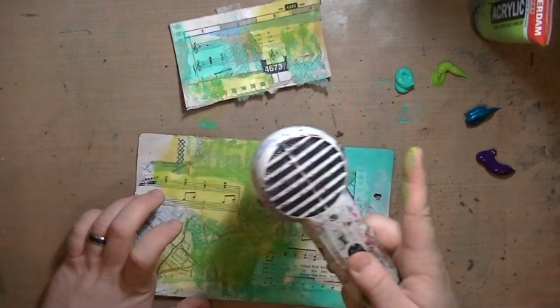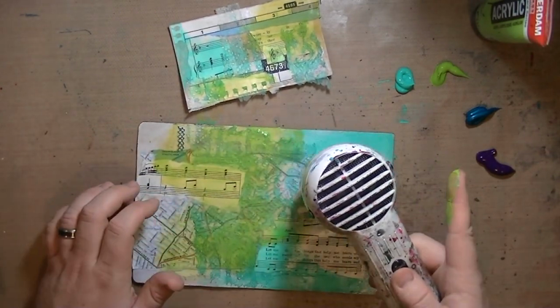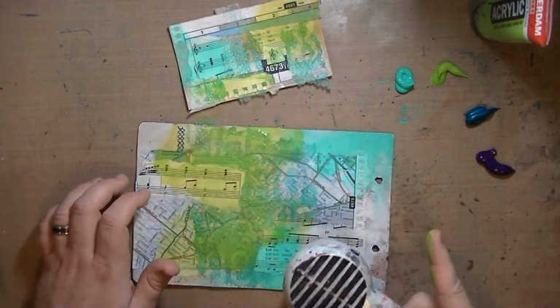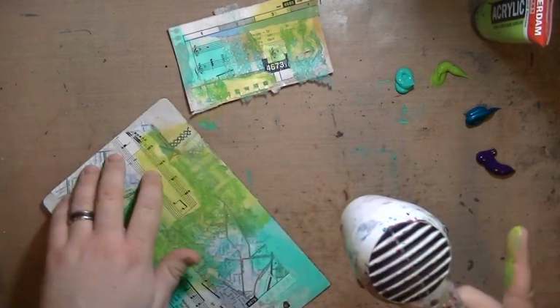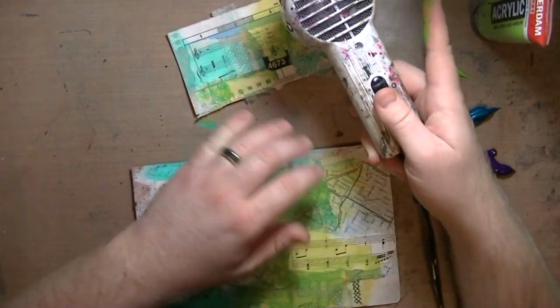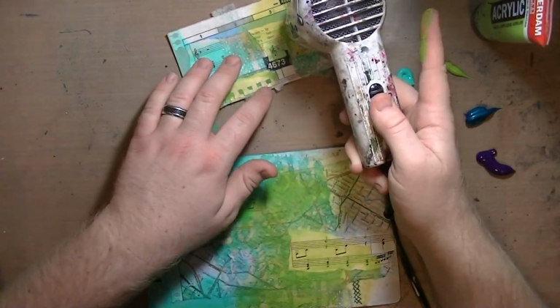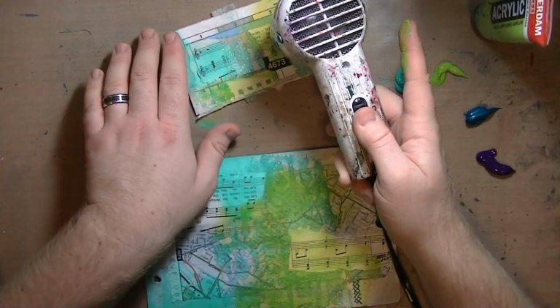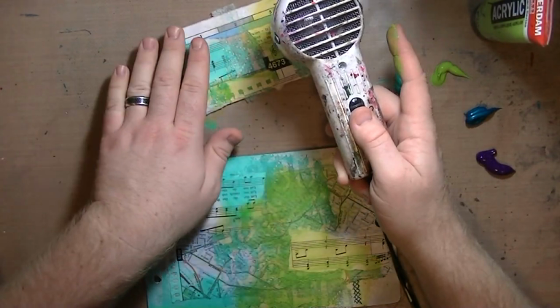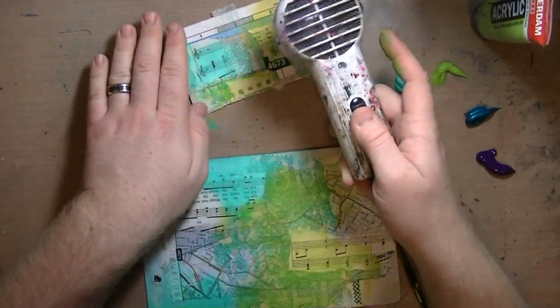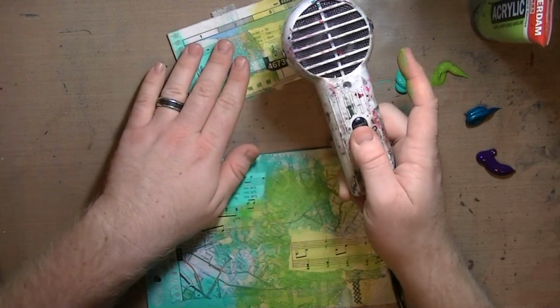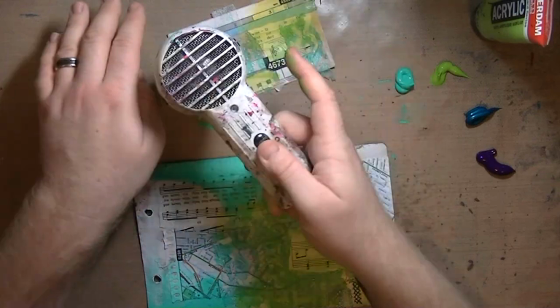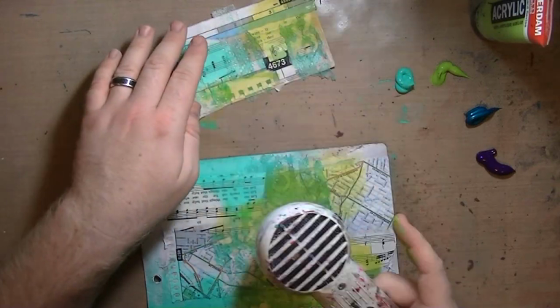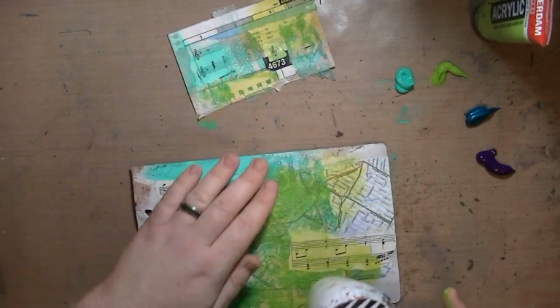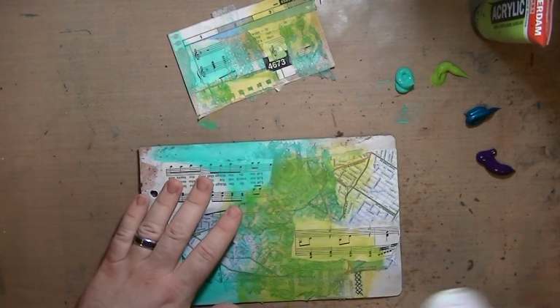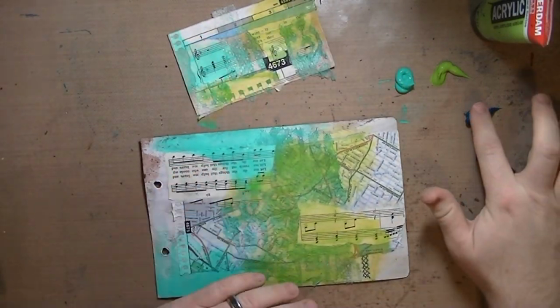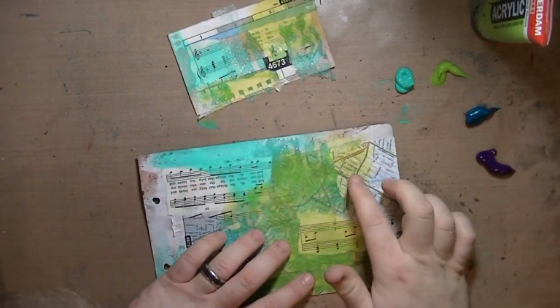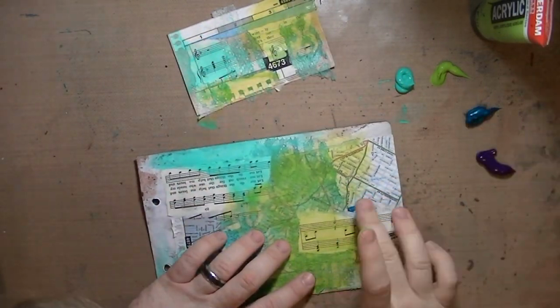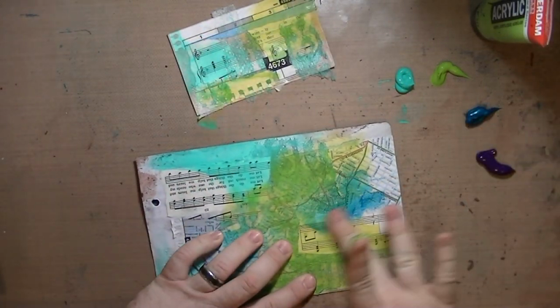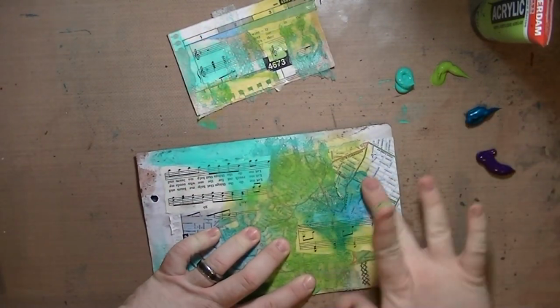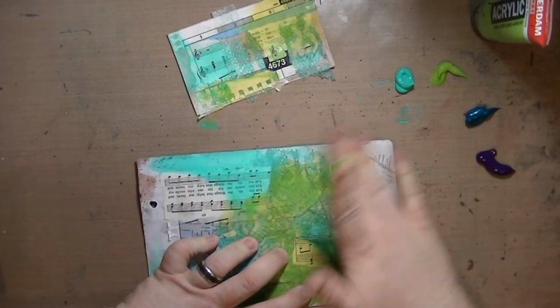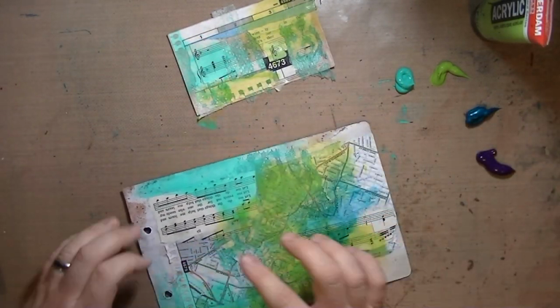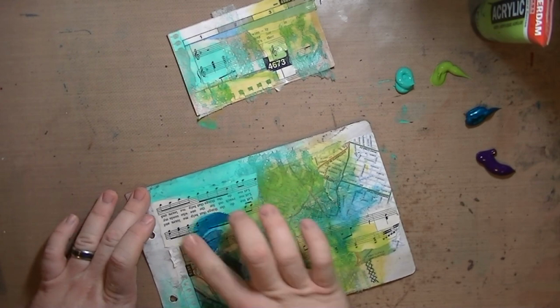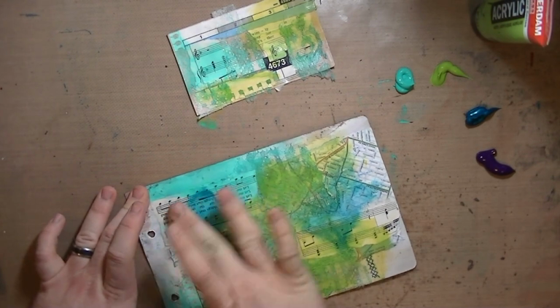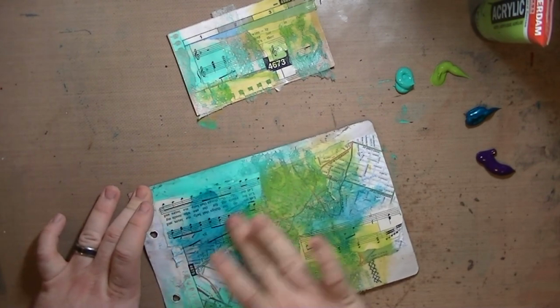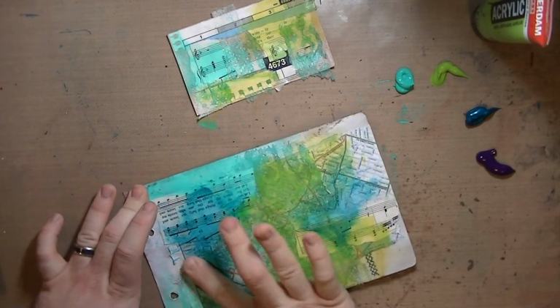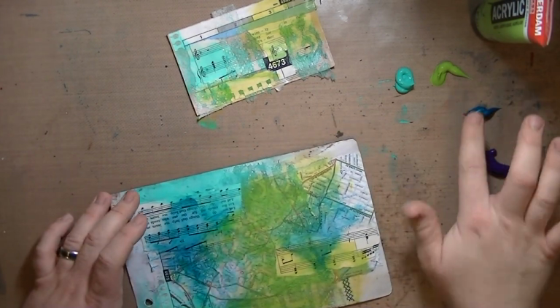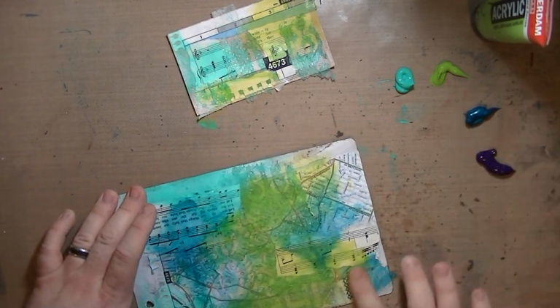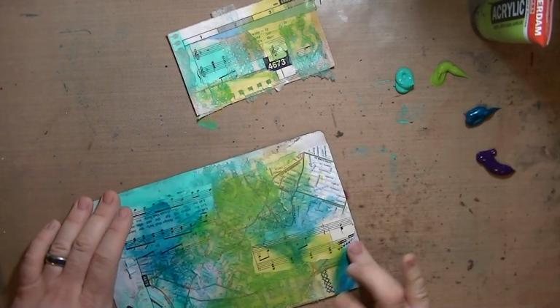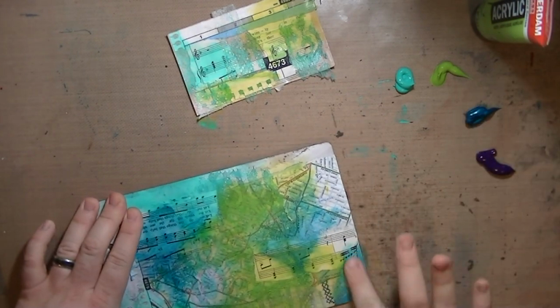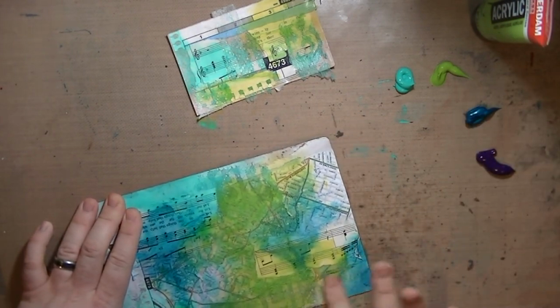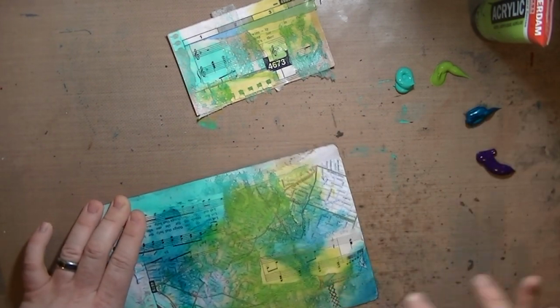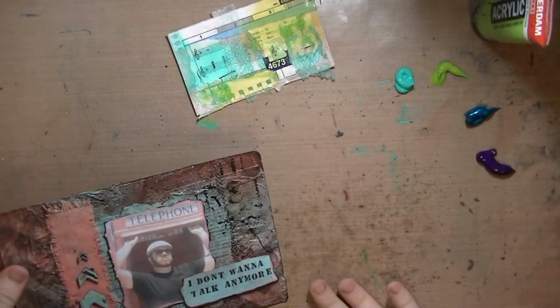And then there's a purple — some kind of purple. This blue that I'm using right here is the Artist Loft Metallic Cobalt Blue. I know that for sure.